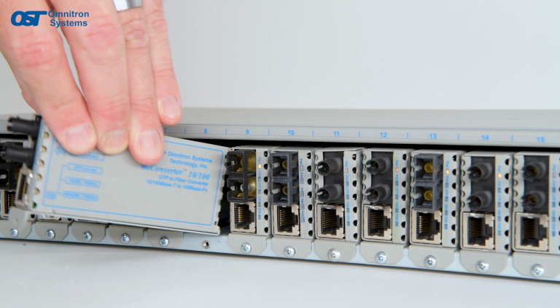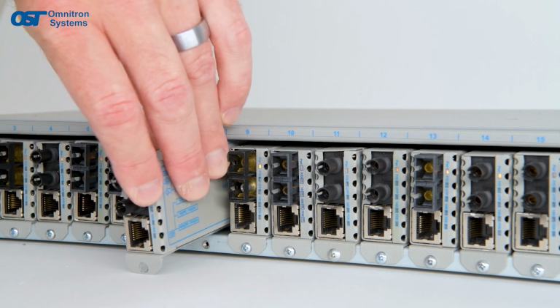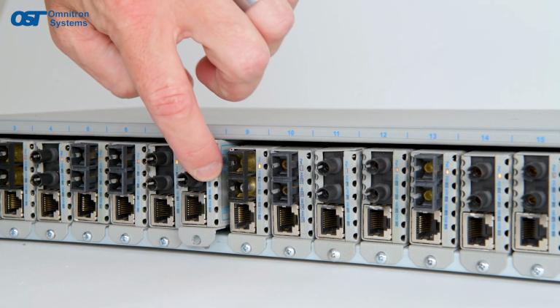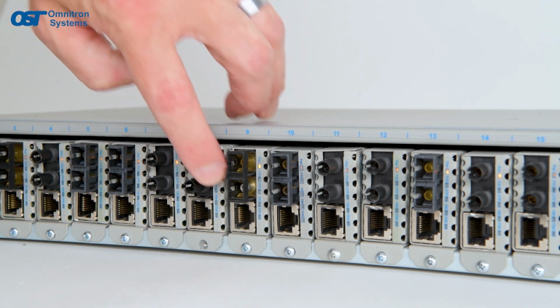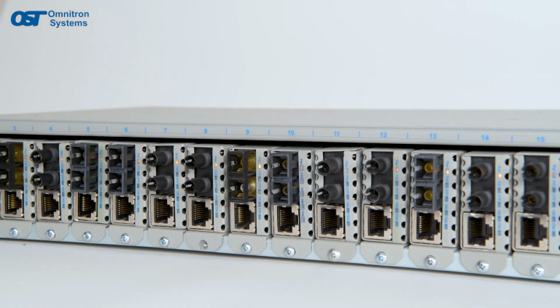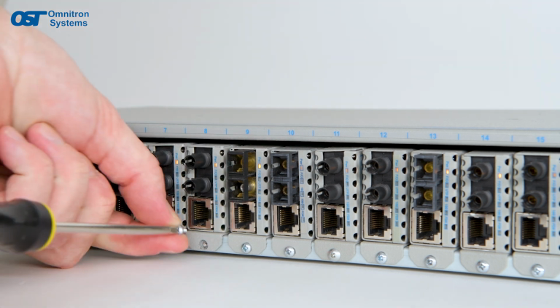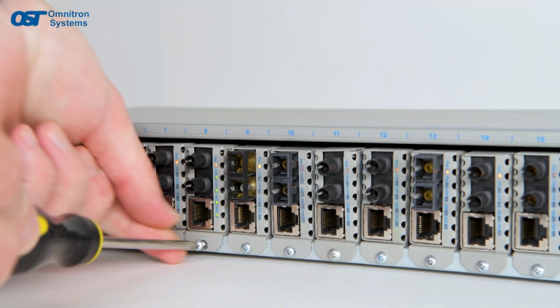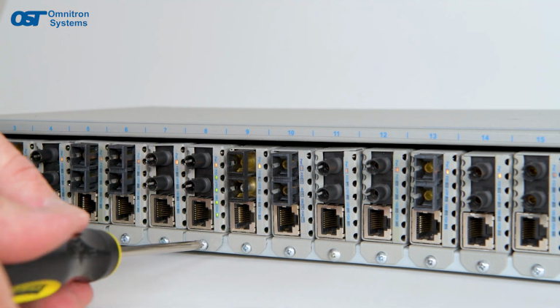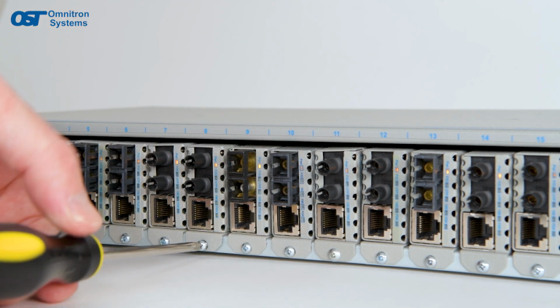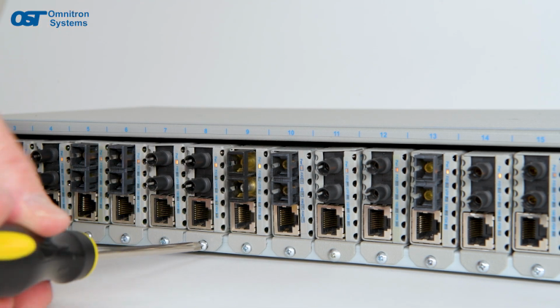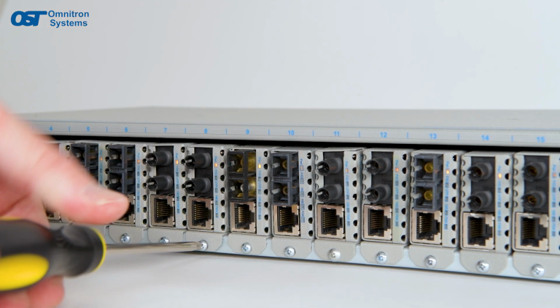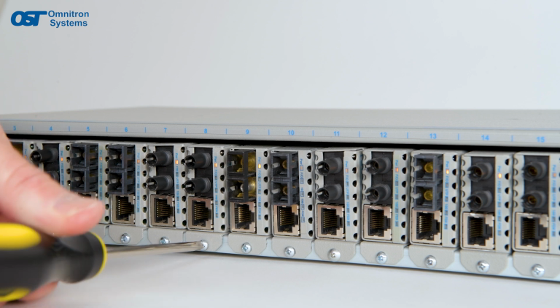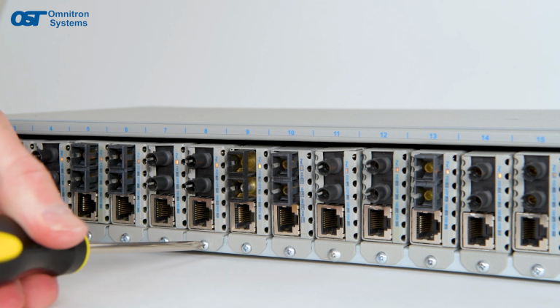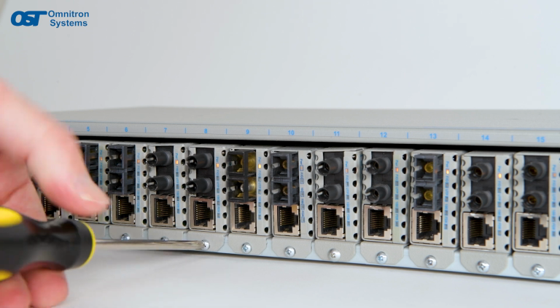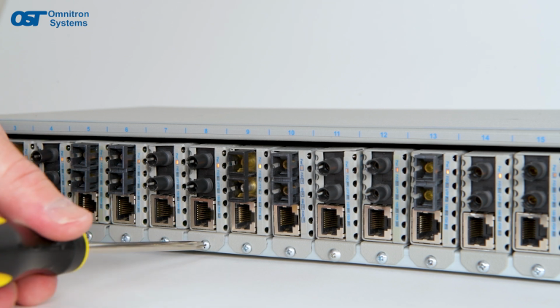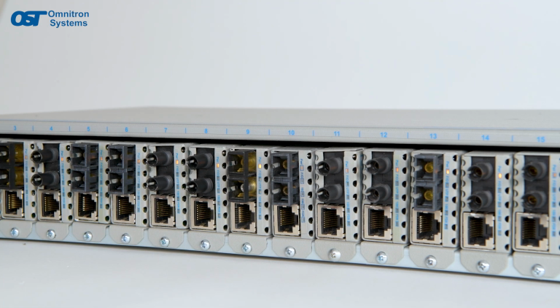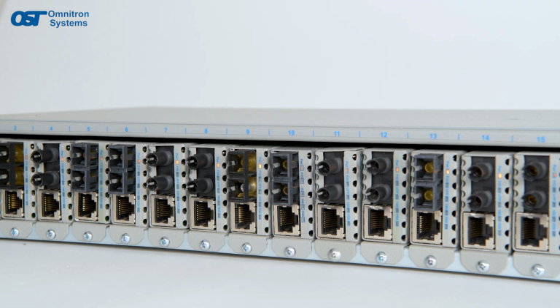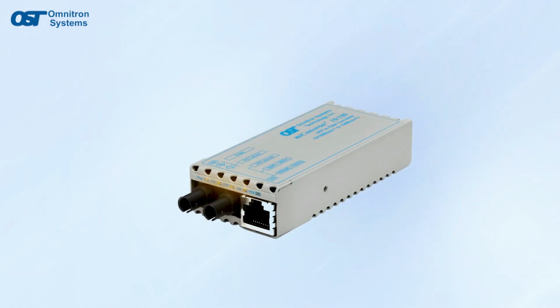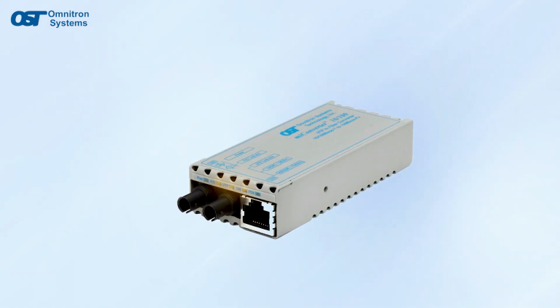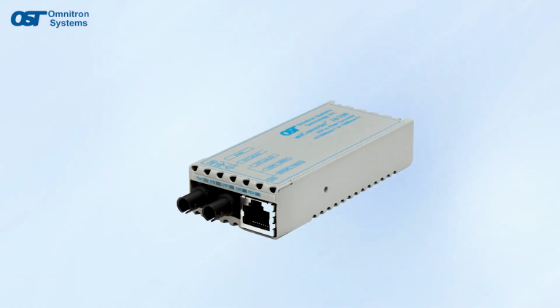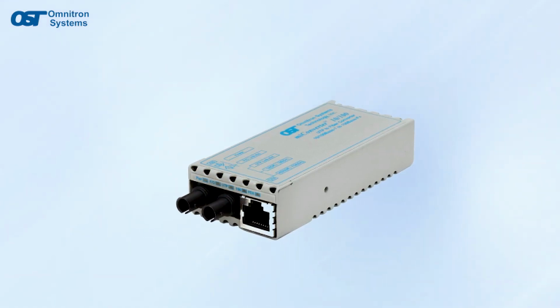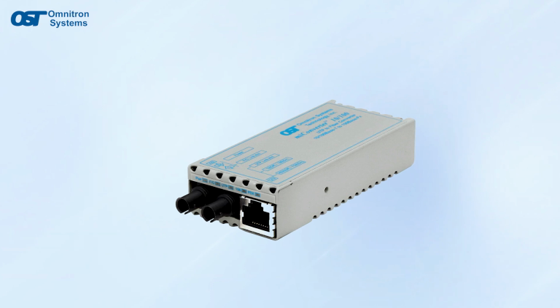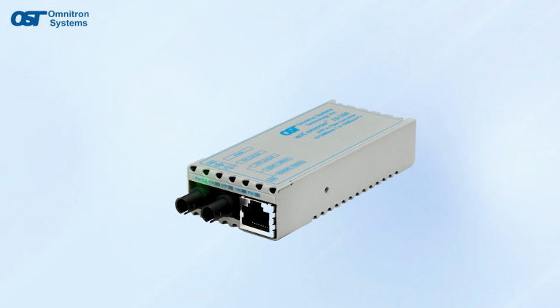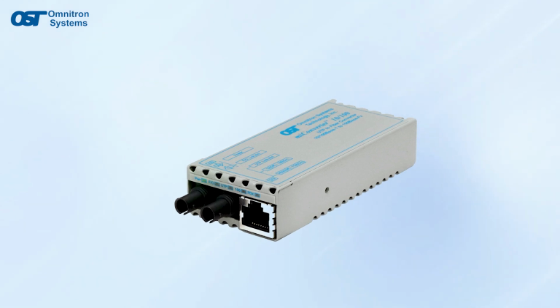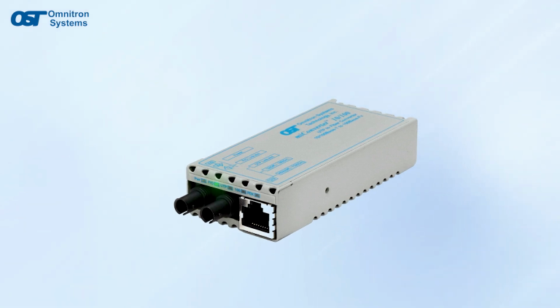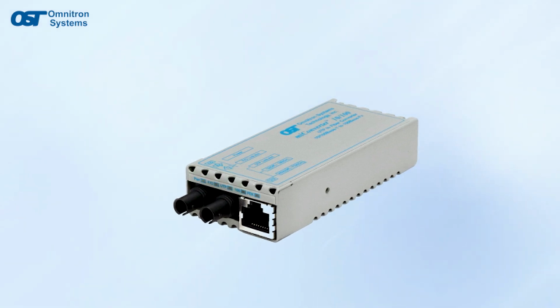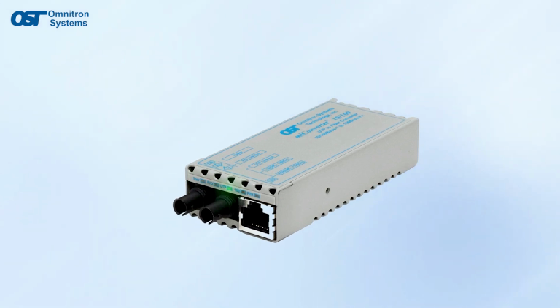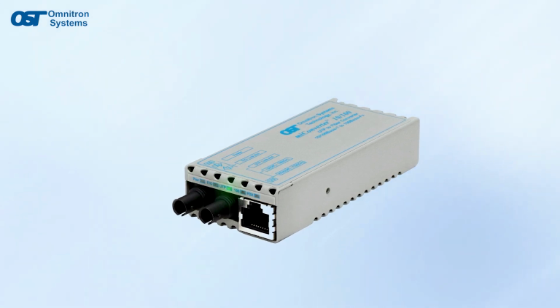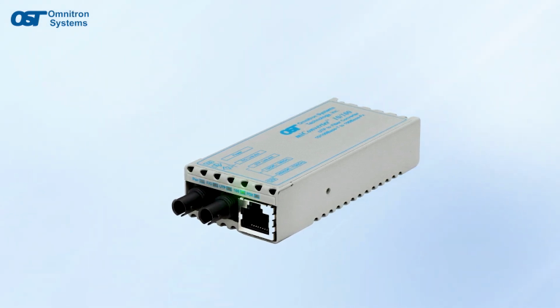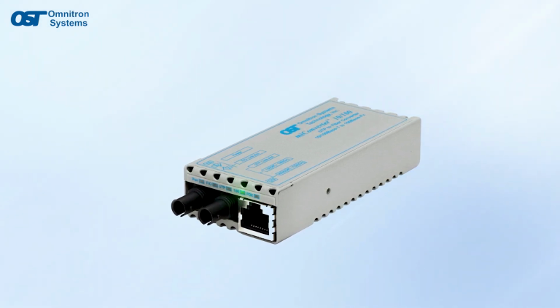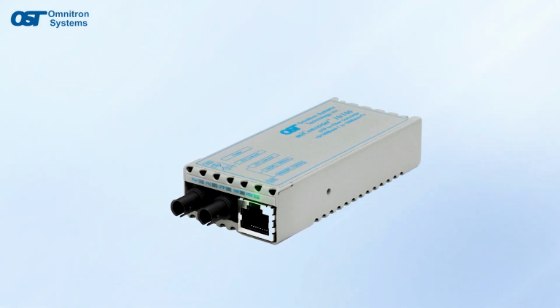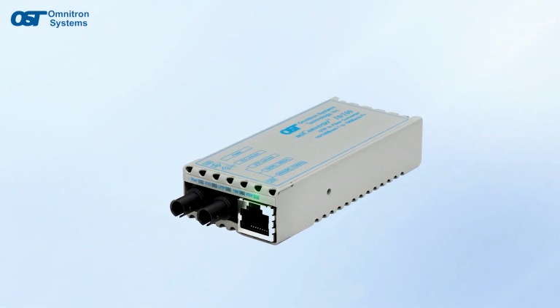MyConverters are unmanaged media converters making them truly plug-and-play devices that are quick and easy to install. The onboard LEDs report the availability of power, port activity and link status, speed, and duplex modes.